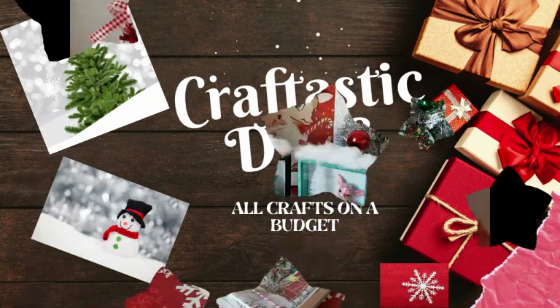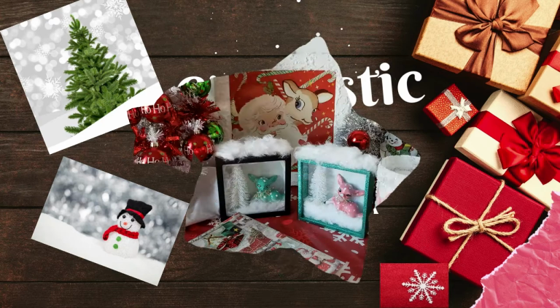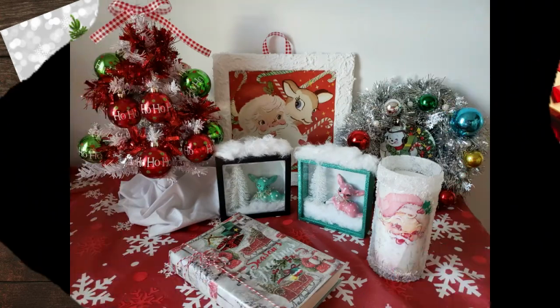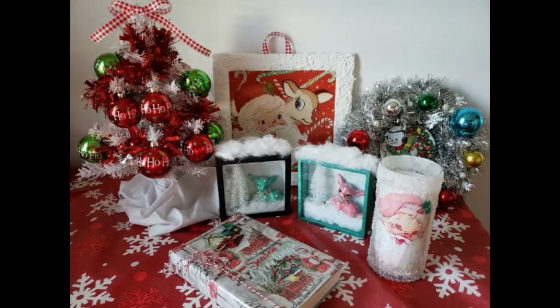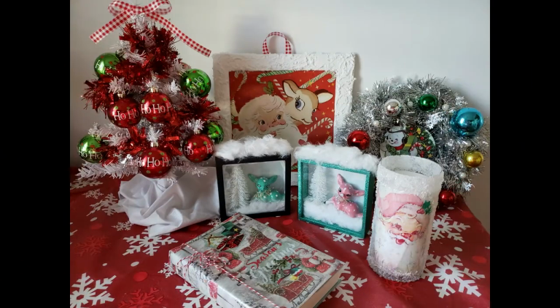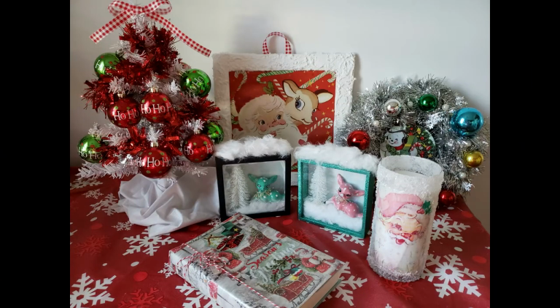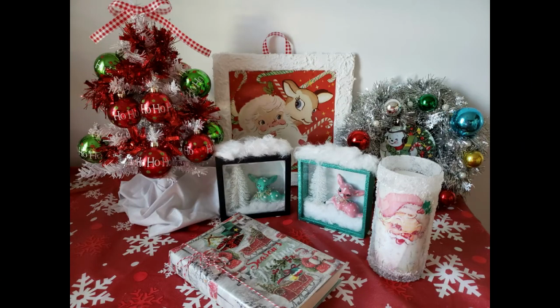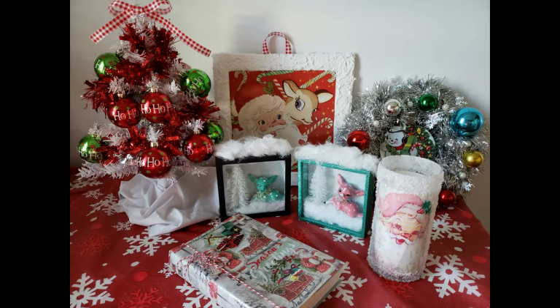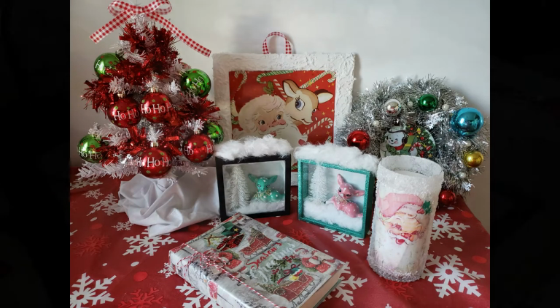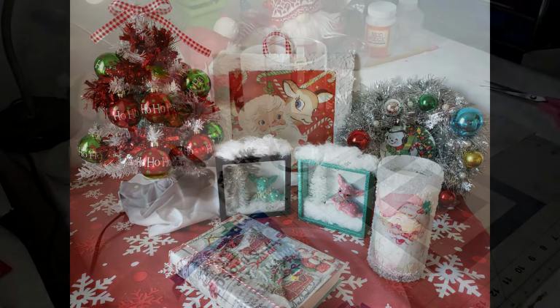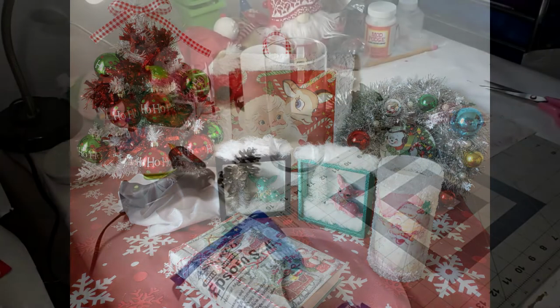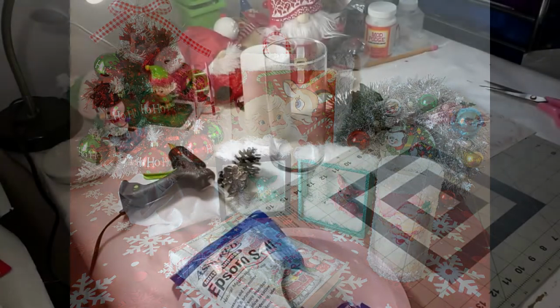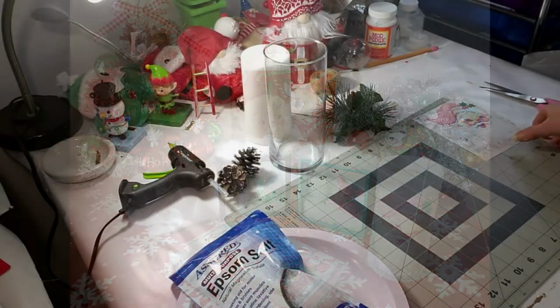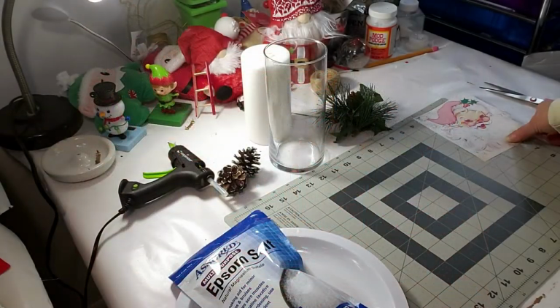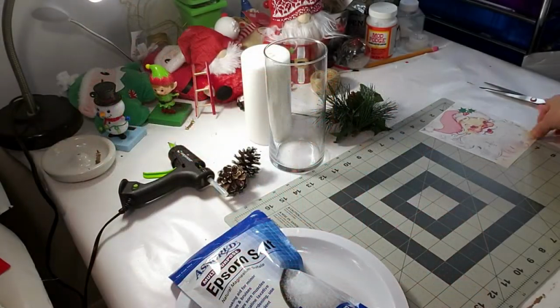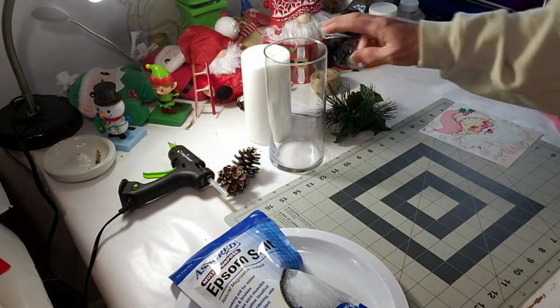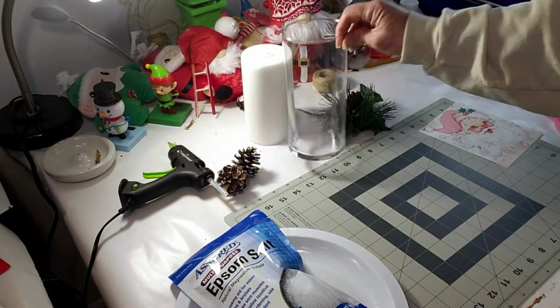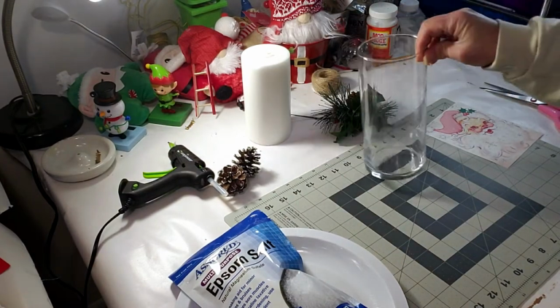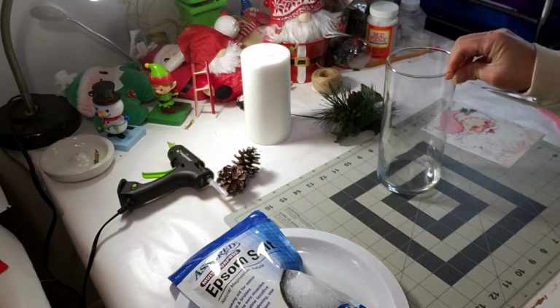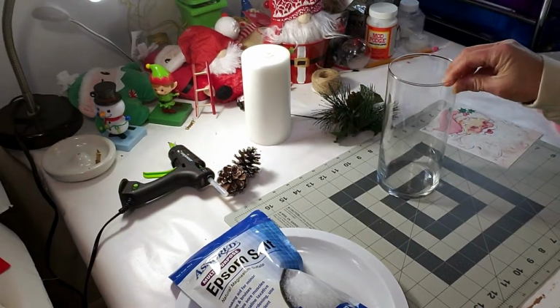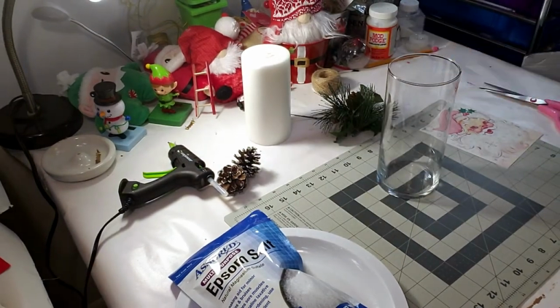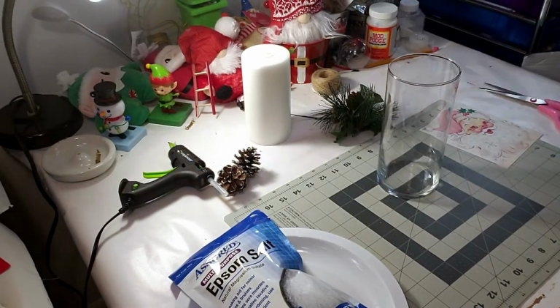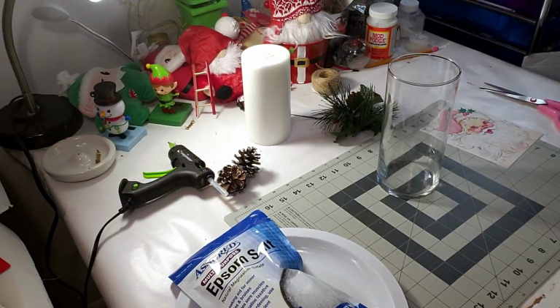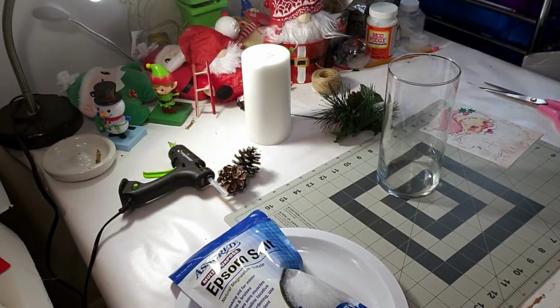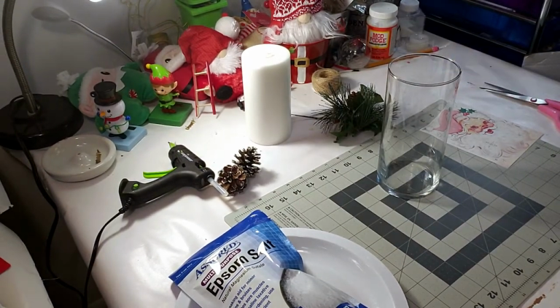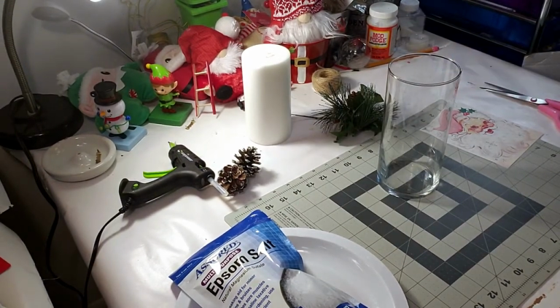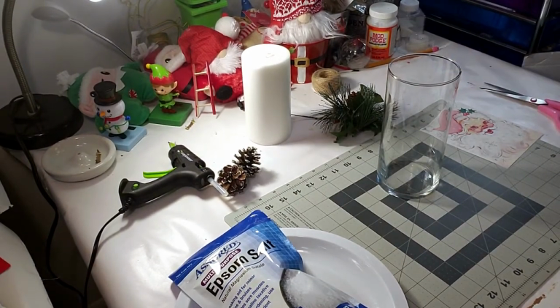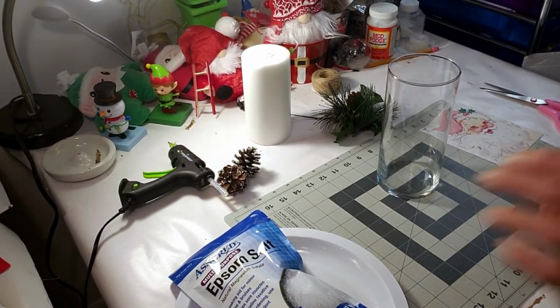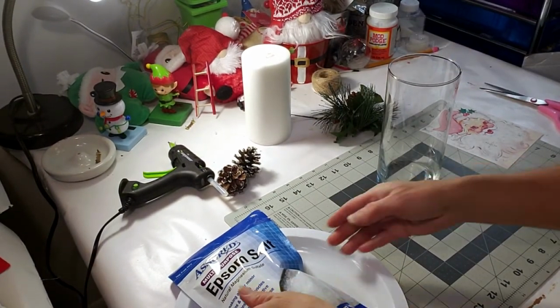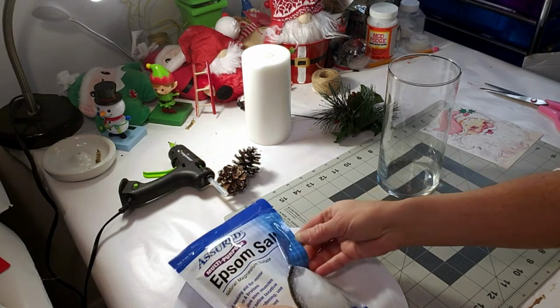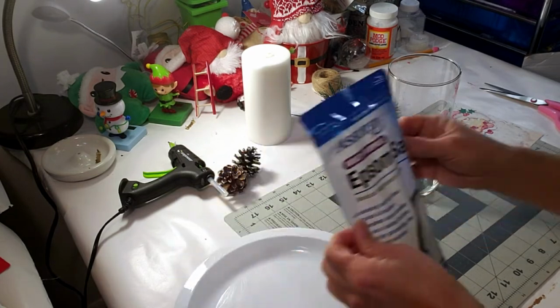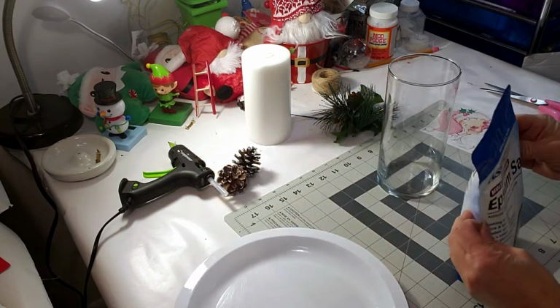Hi everyone, welcome back. Thank you for joining me again. I know I said my last video was my last video, but I went to Dollar Tree and I found this adorable vintage stuff that I wanted to share with you.